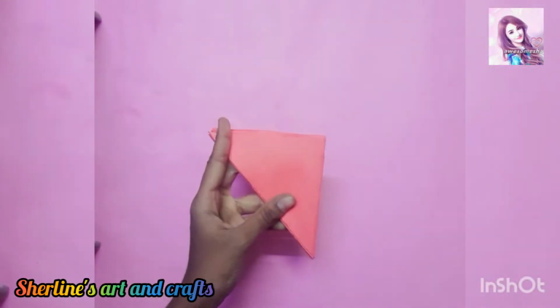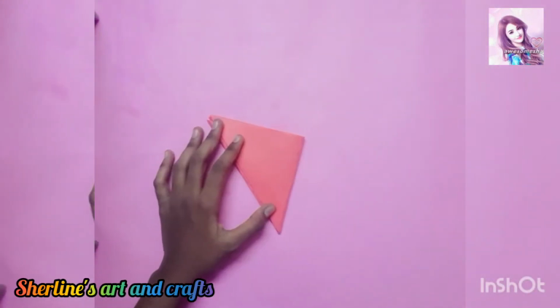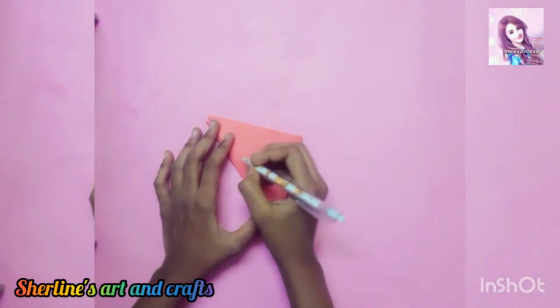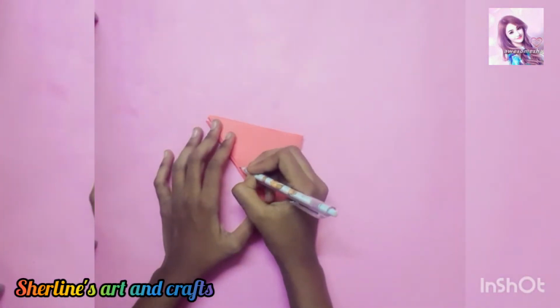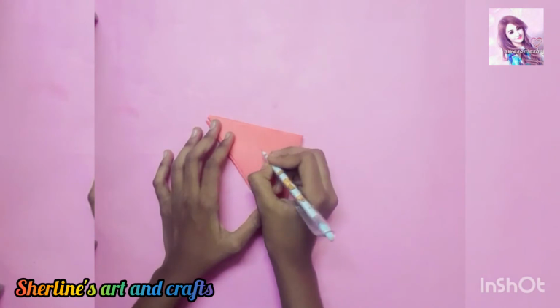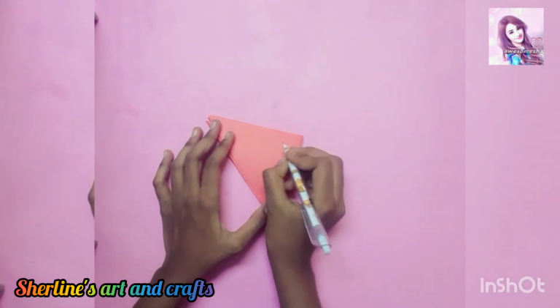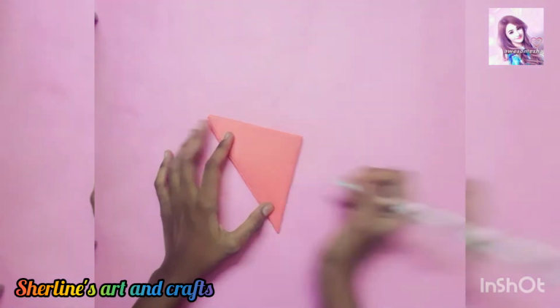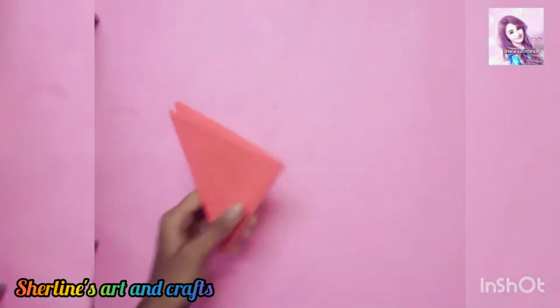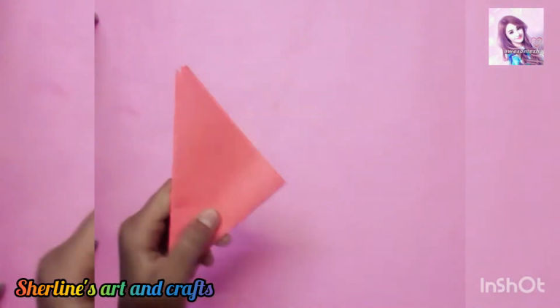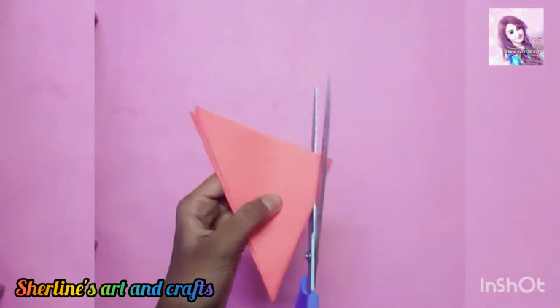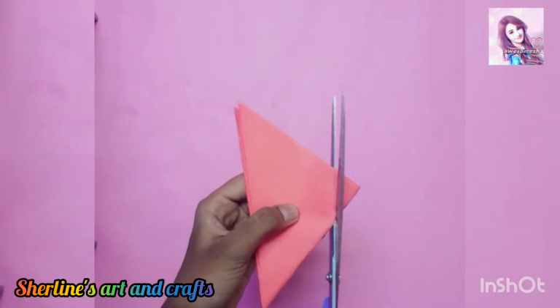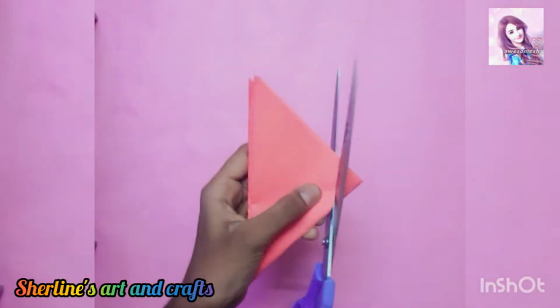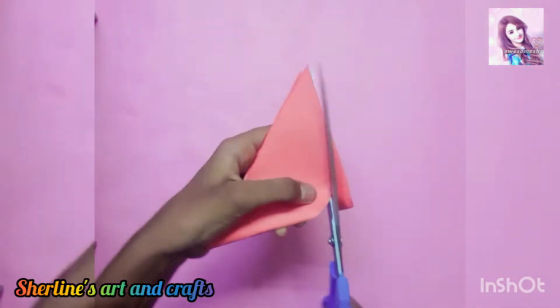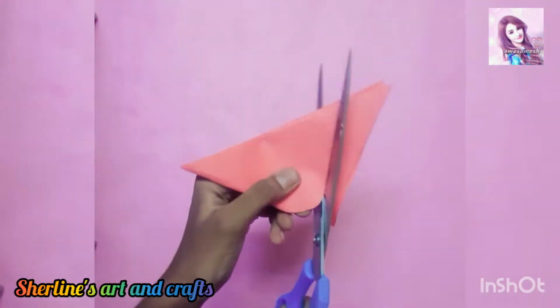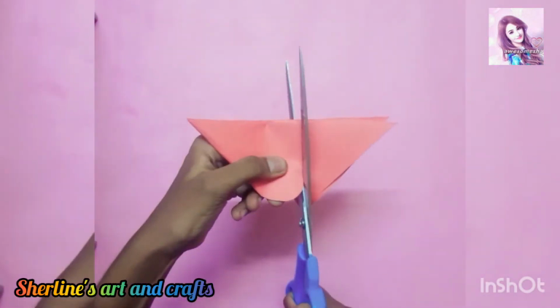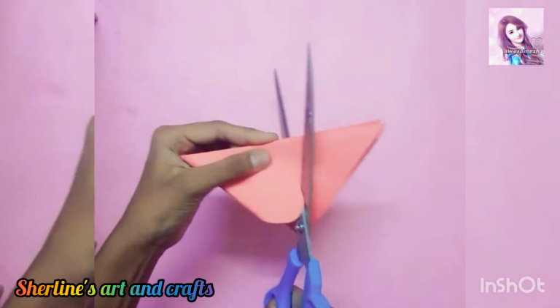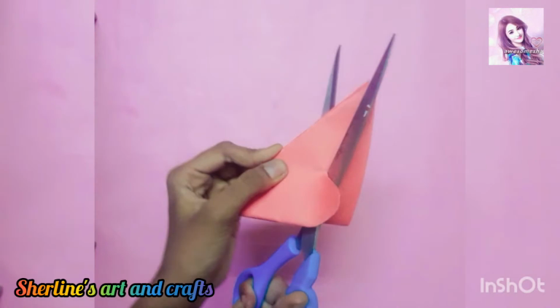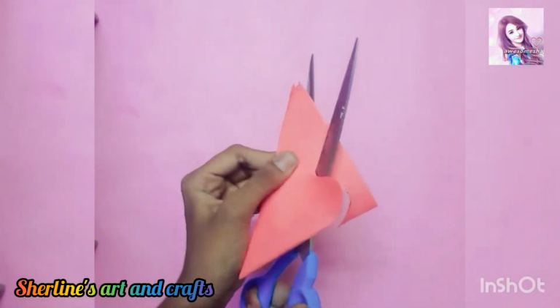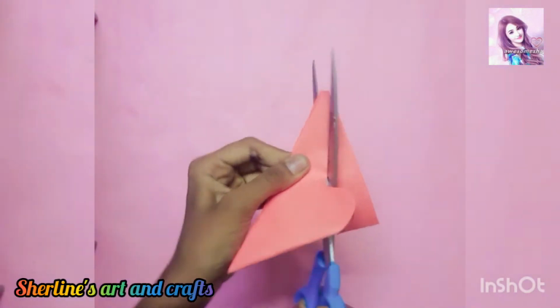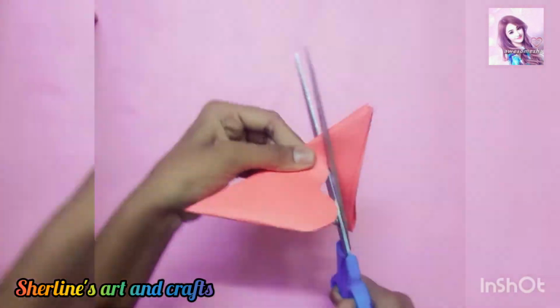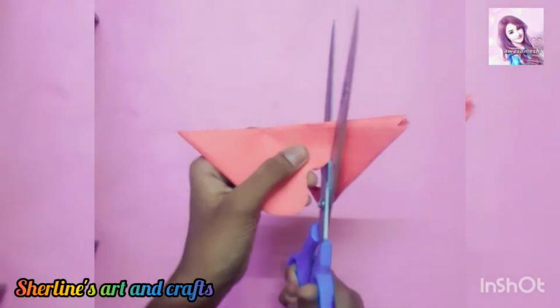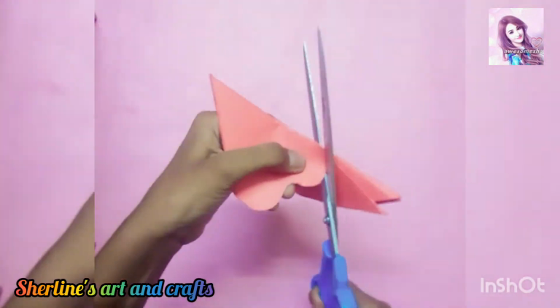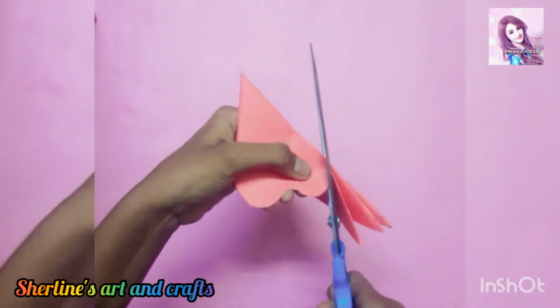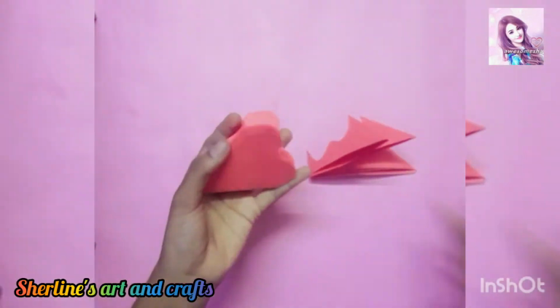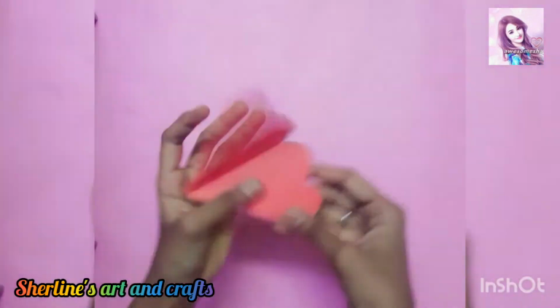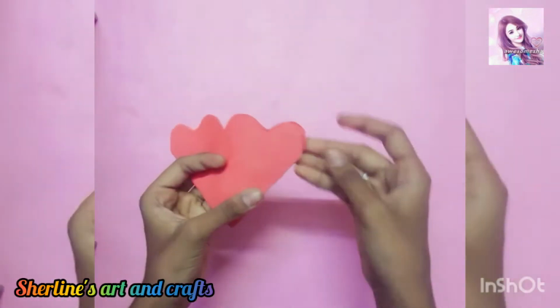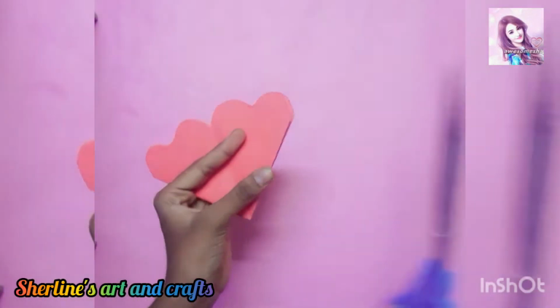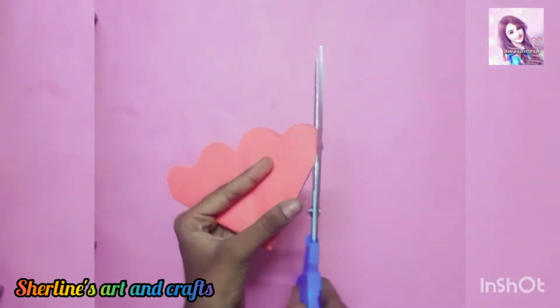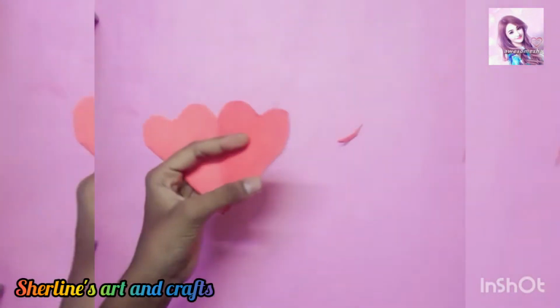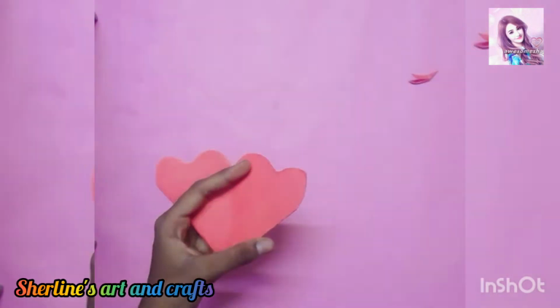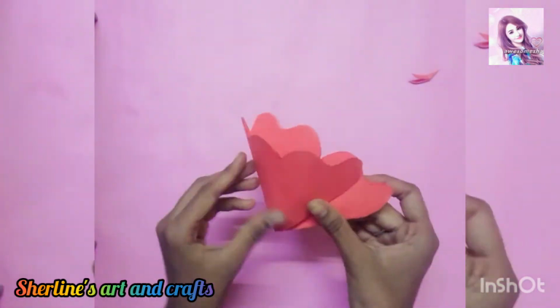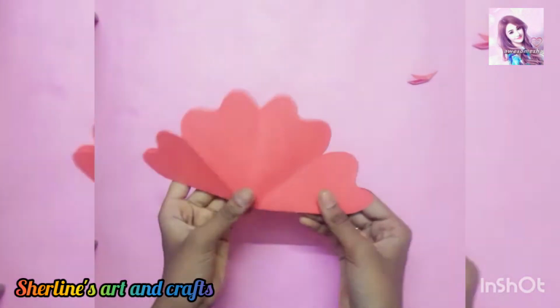I will put a pencil in the color. I will cut it and then open it.